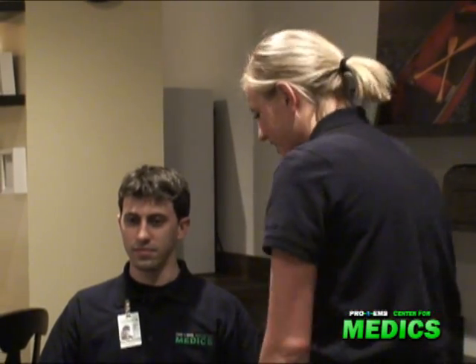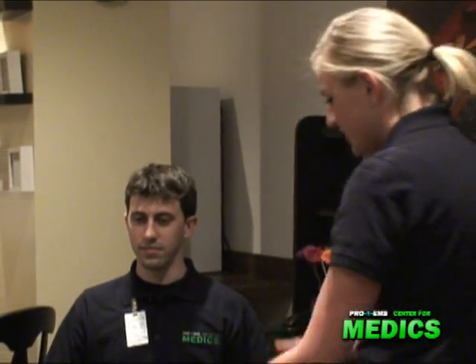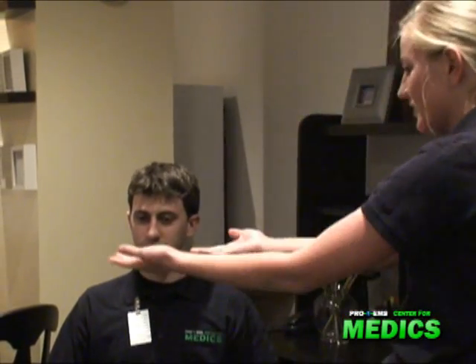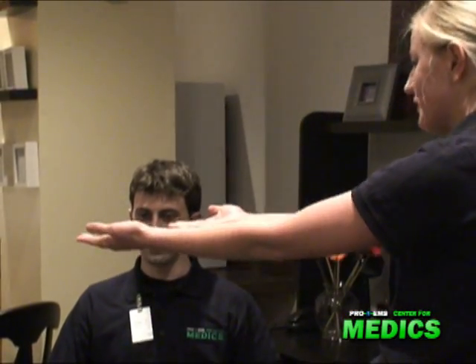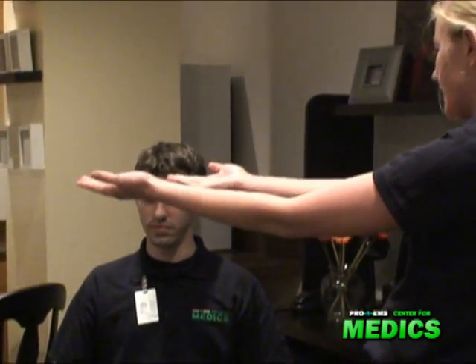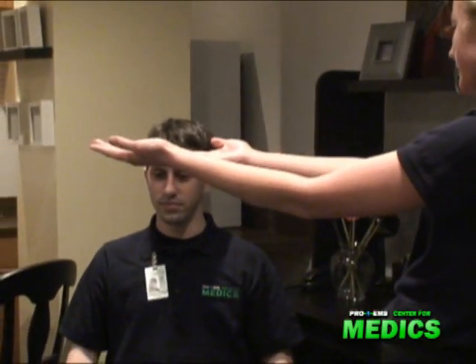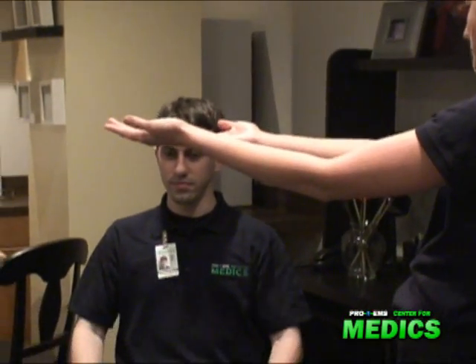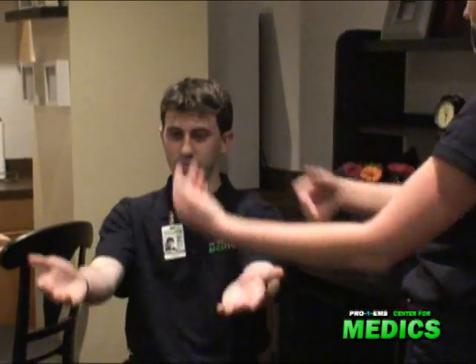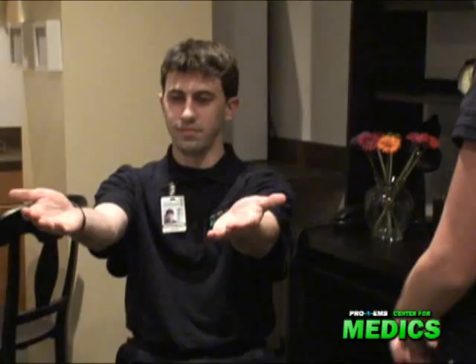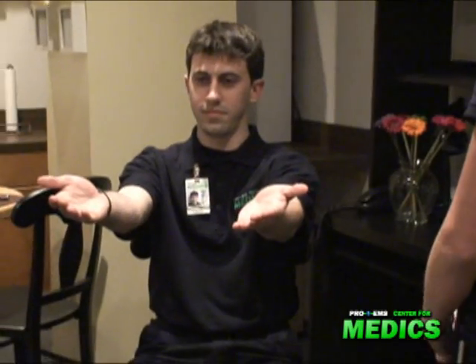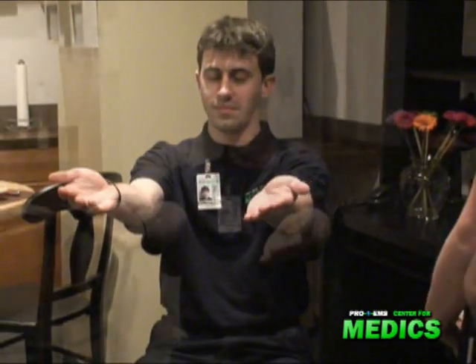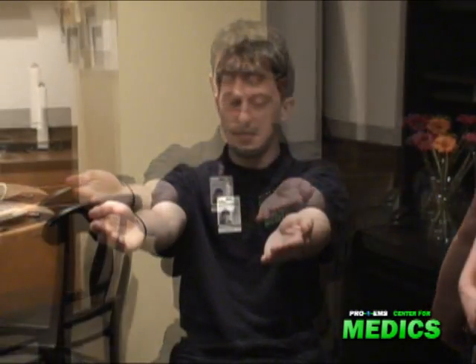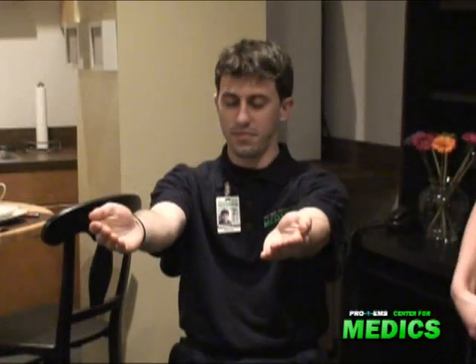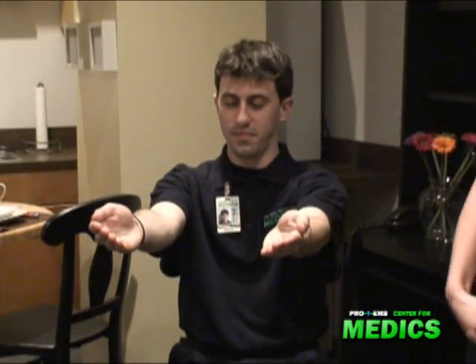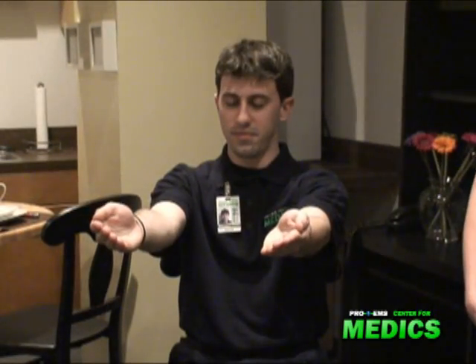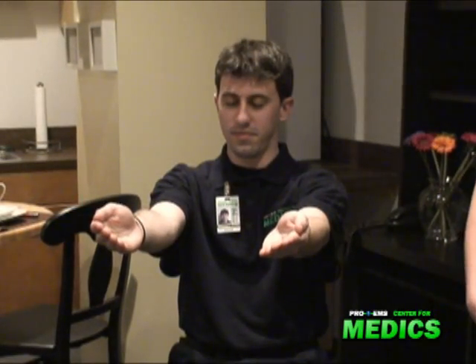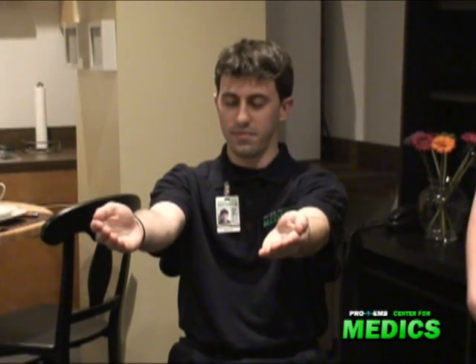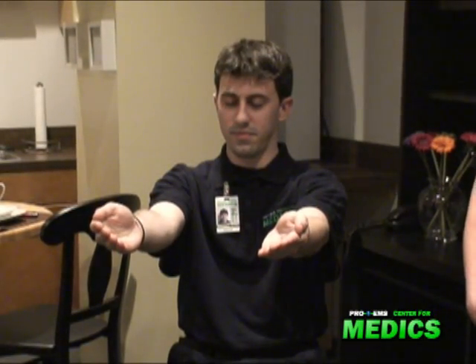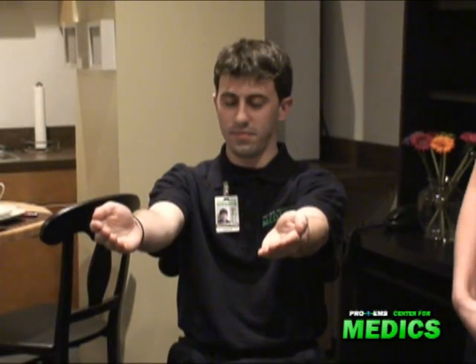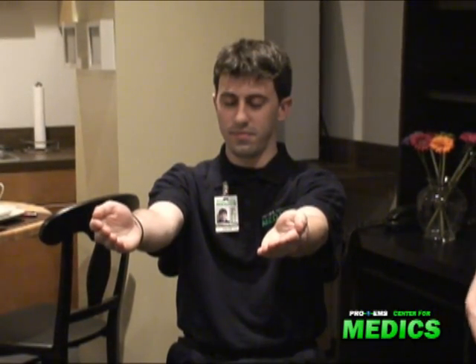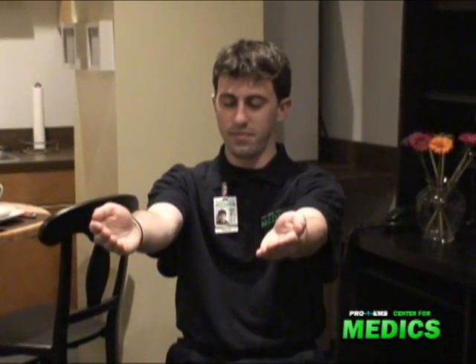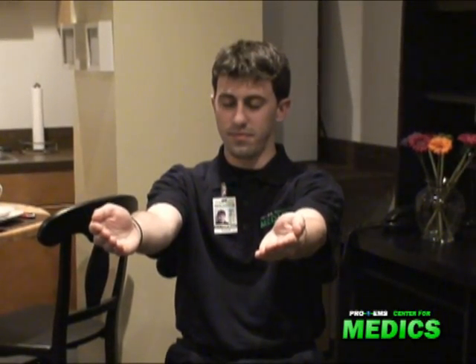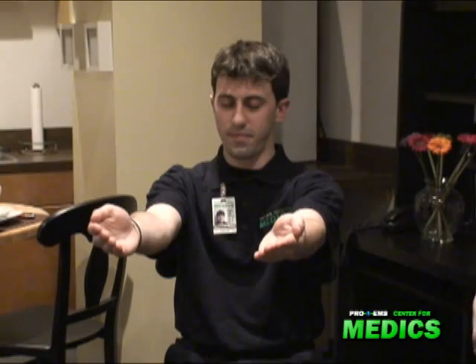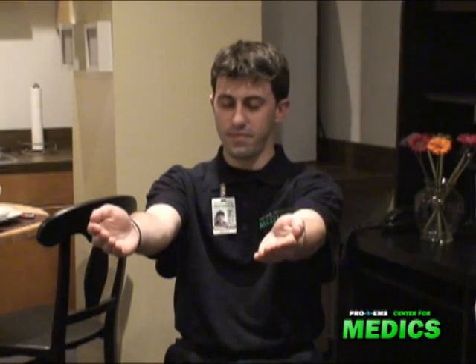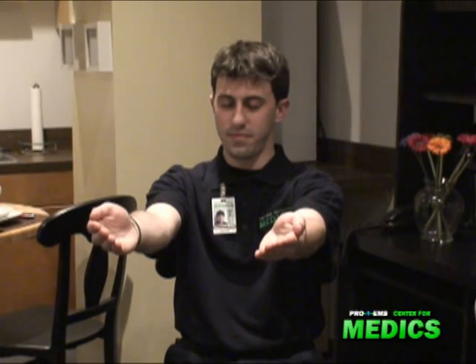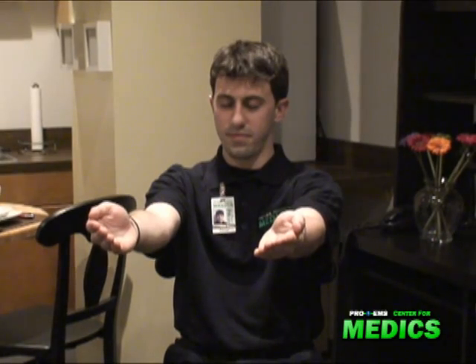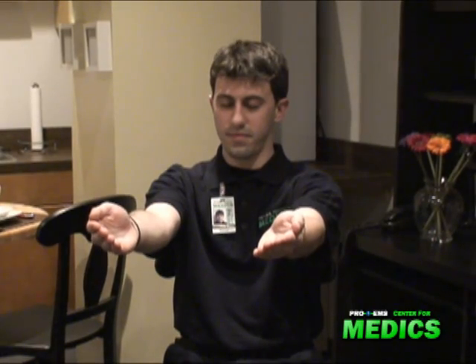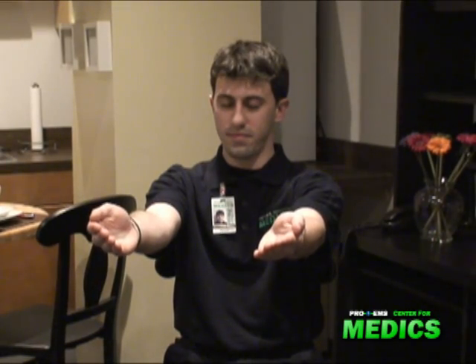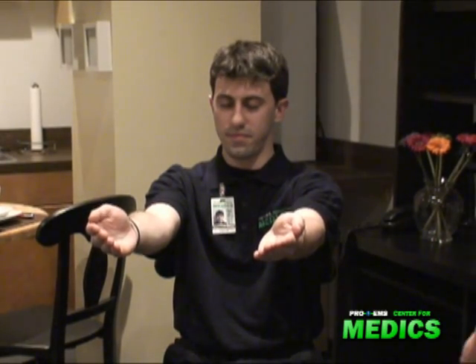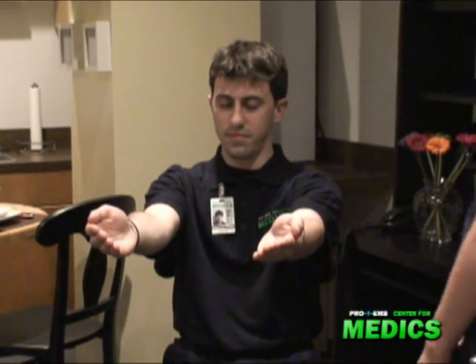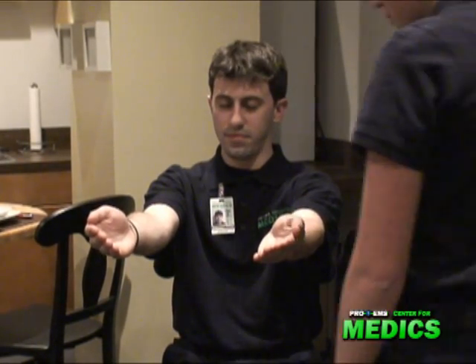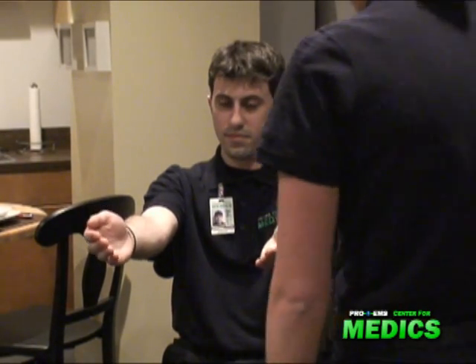Can you hold out your hands like you're holding onto a pizza box? Close your eyes. We're going to wait 20 seconds to see if he has any pronator drift. Okay, good. You can open up your eyes.